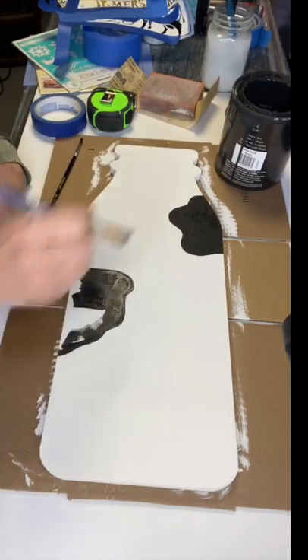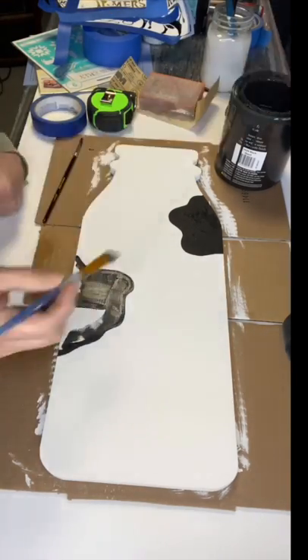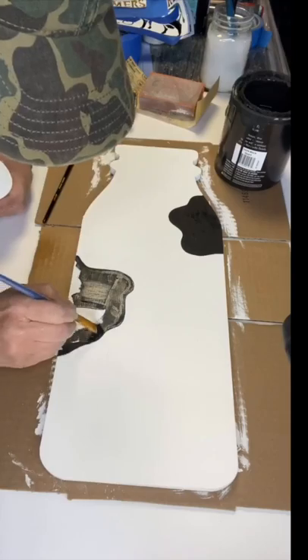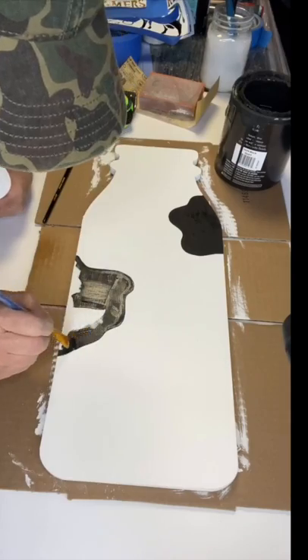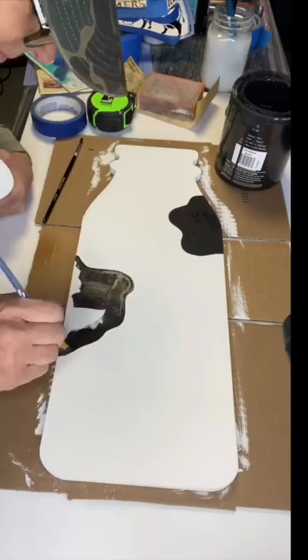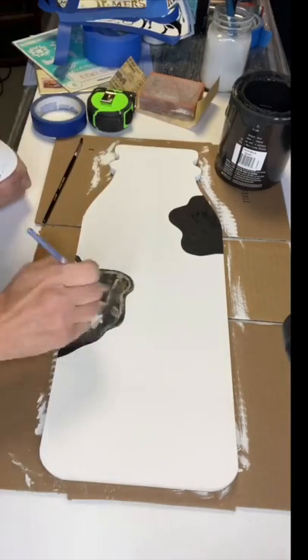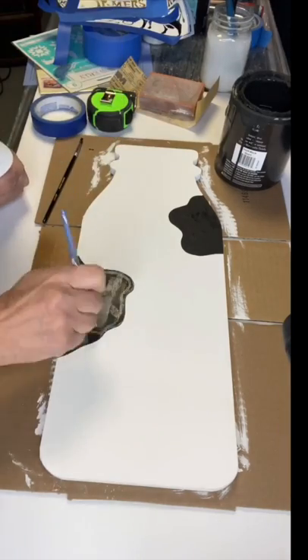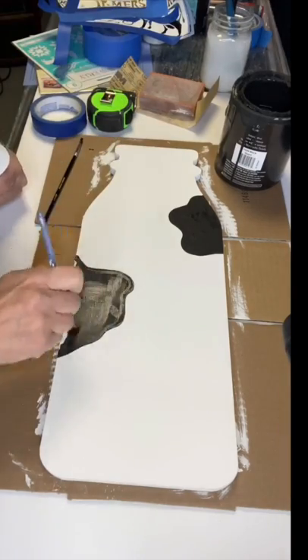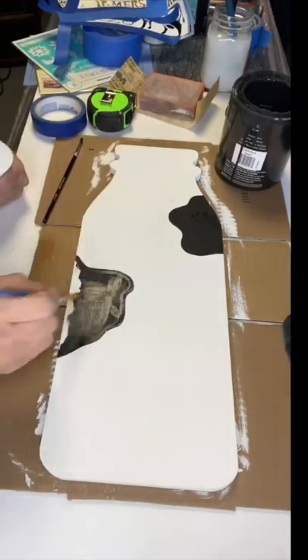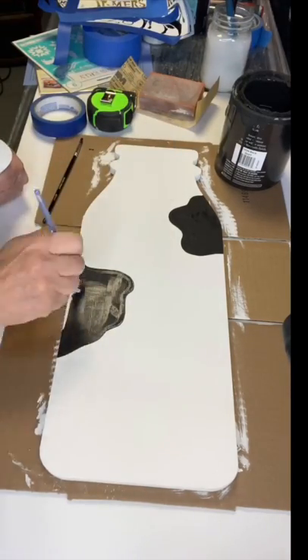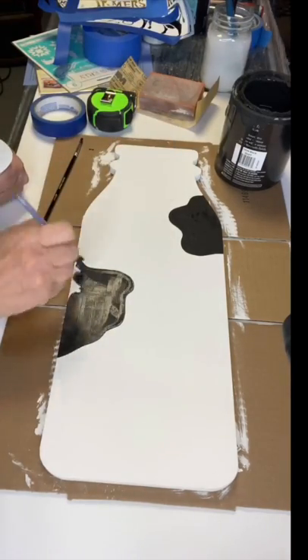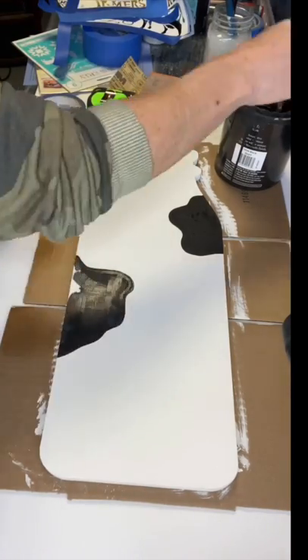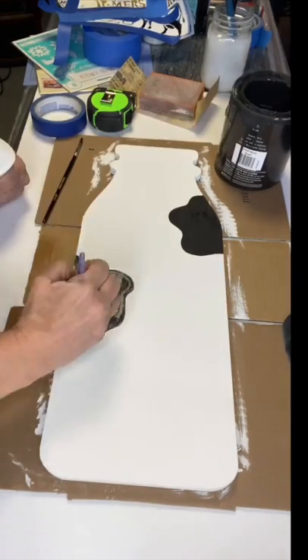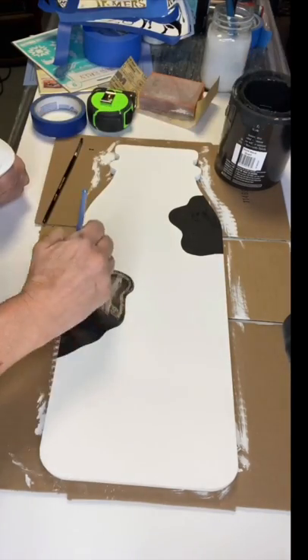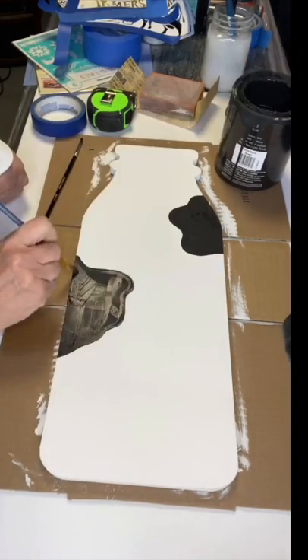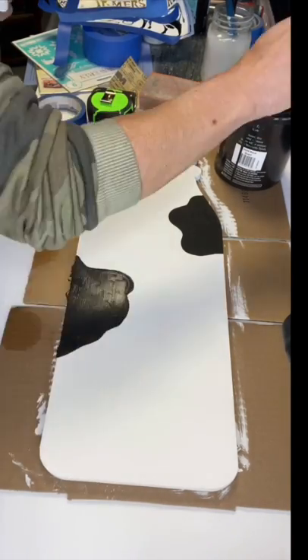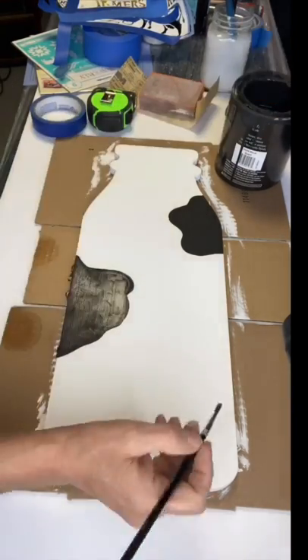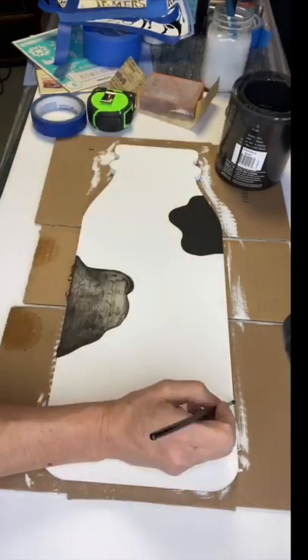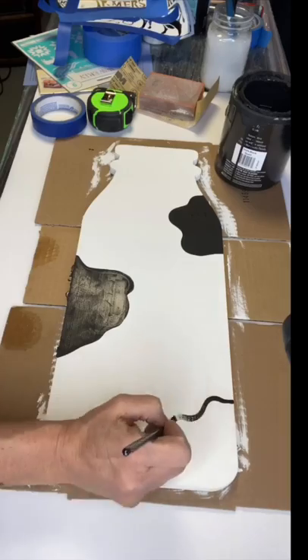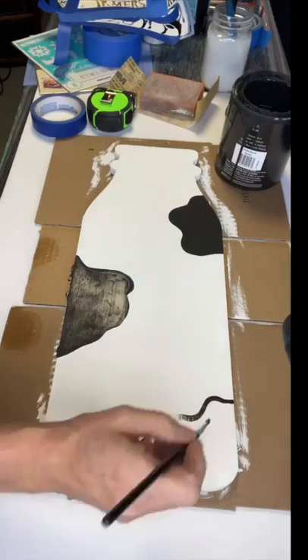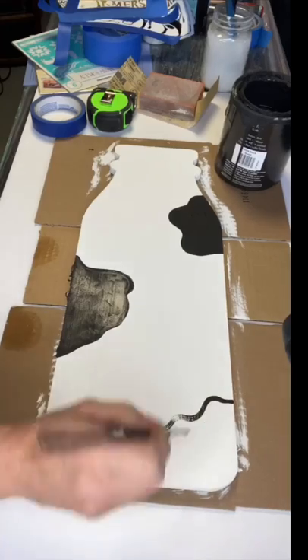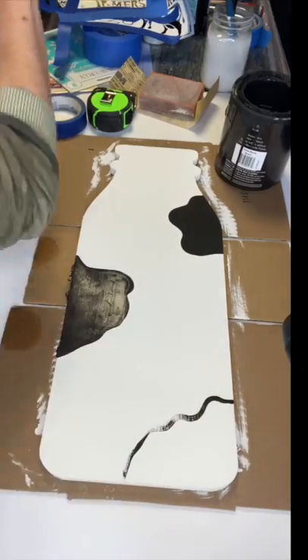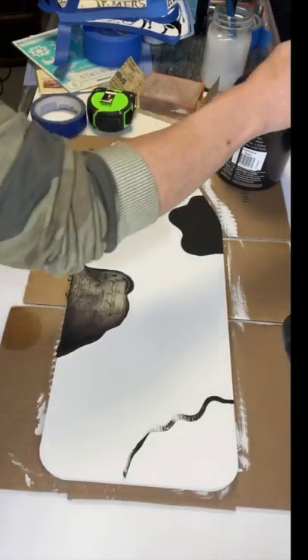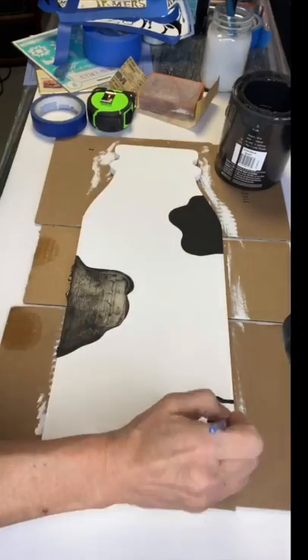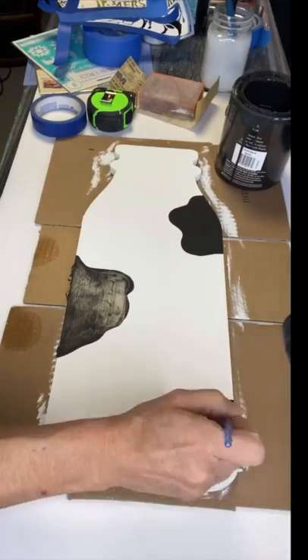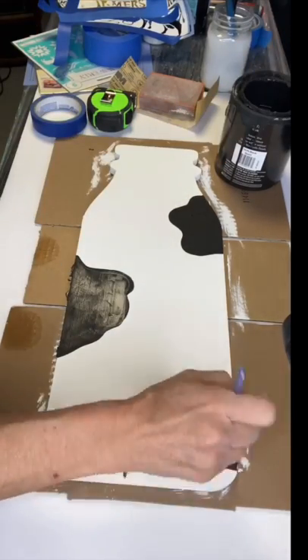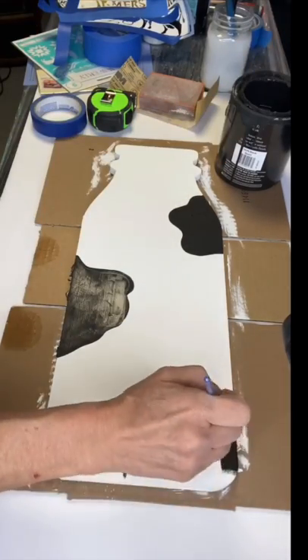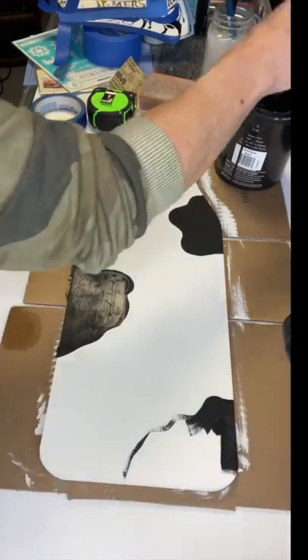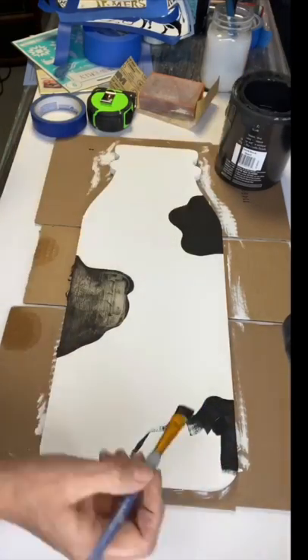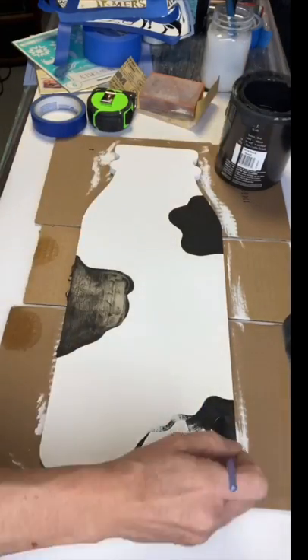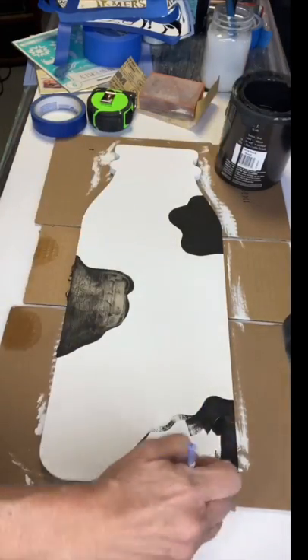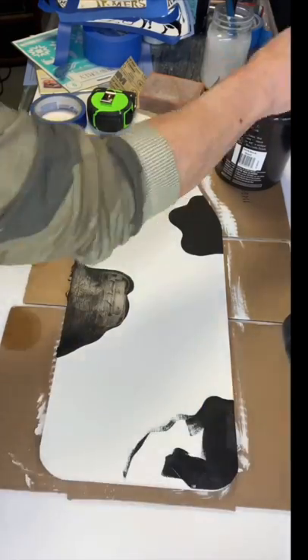We are going to place some stenciling on this, so you want to make sure that you don't add too many spots or you'll have no room for your stencil.